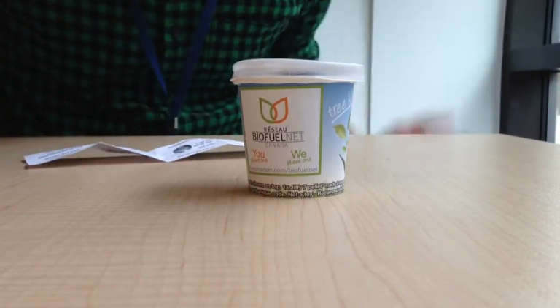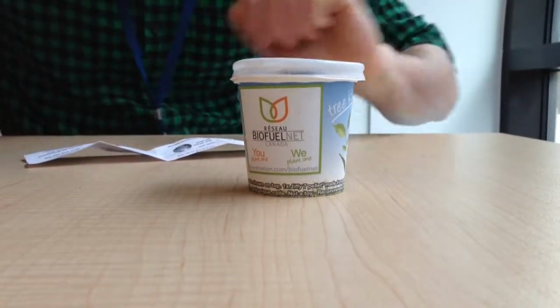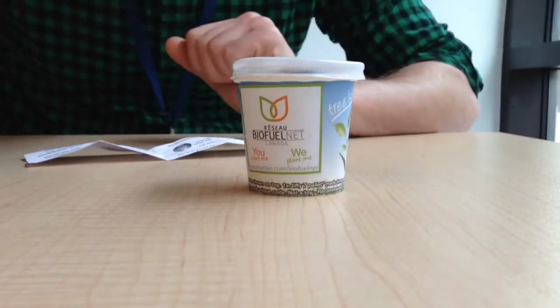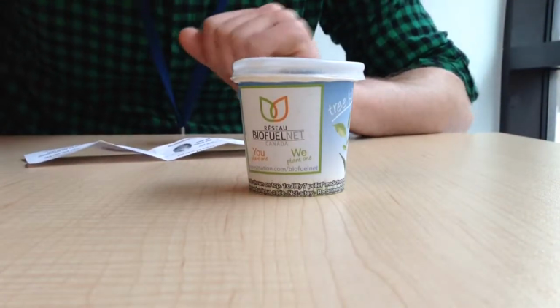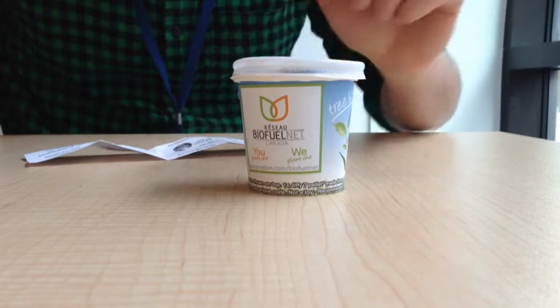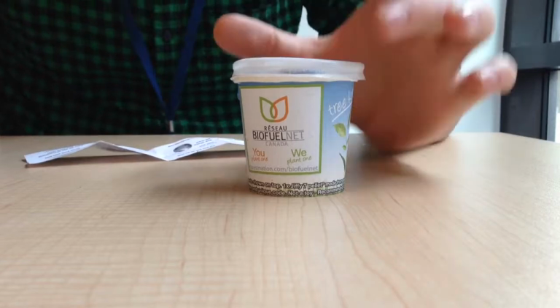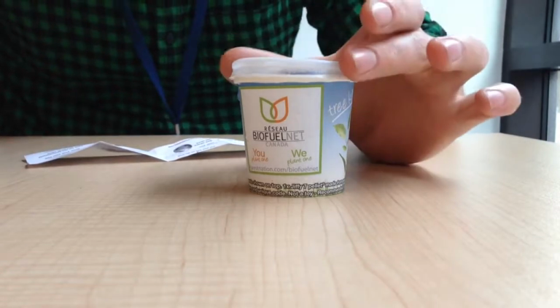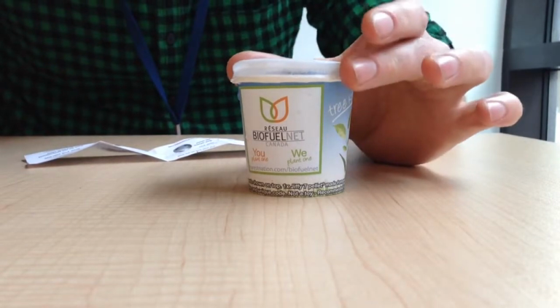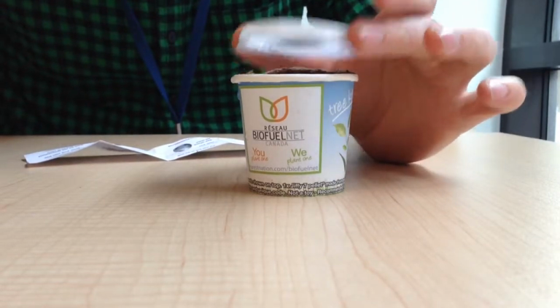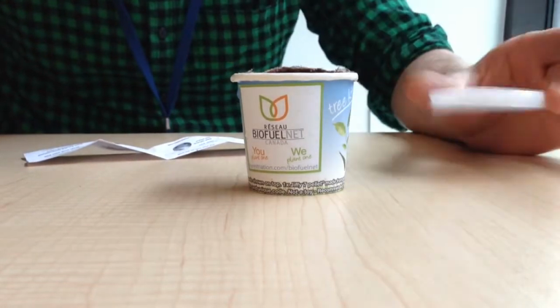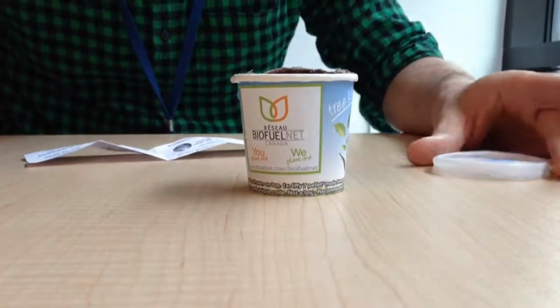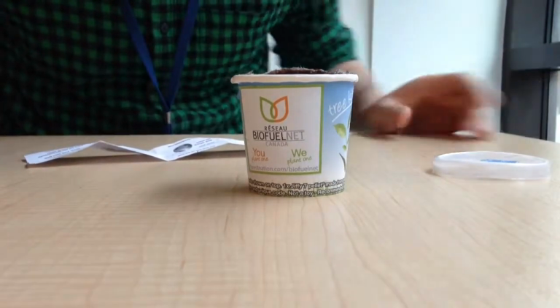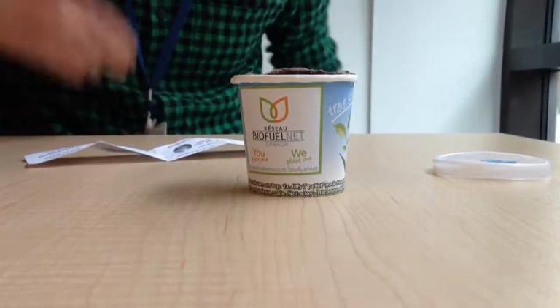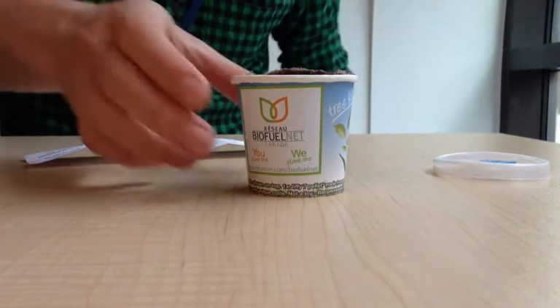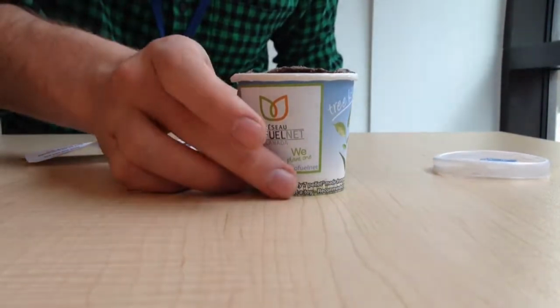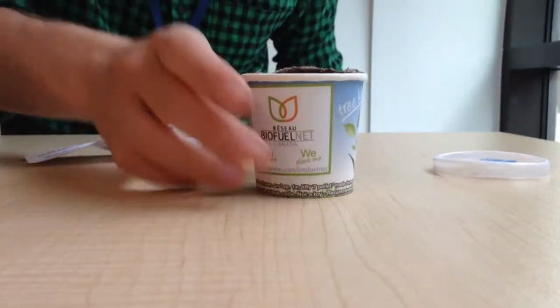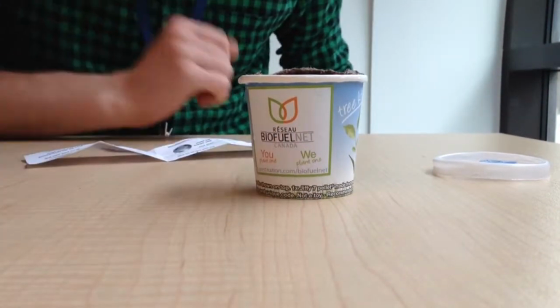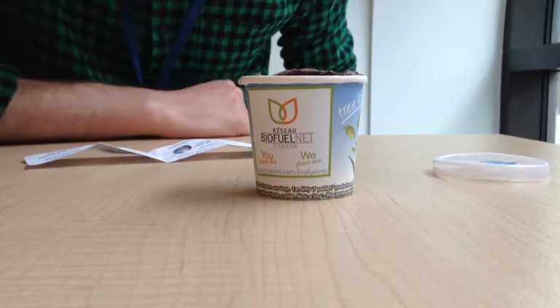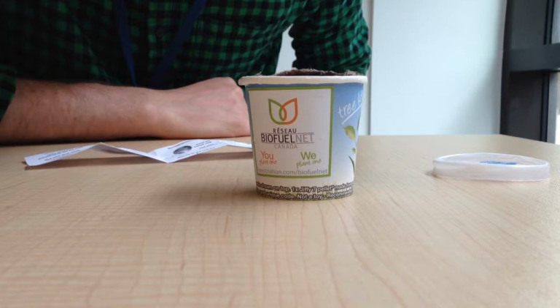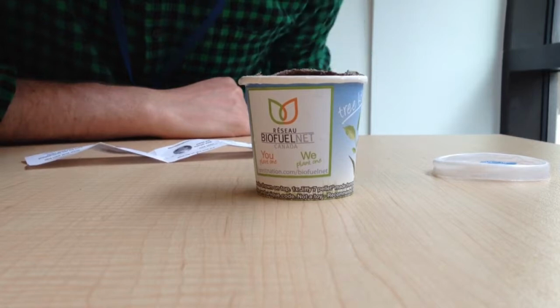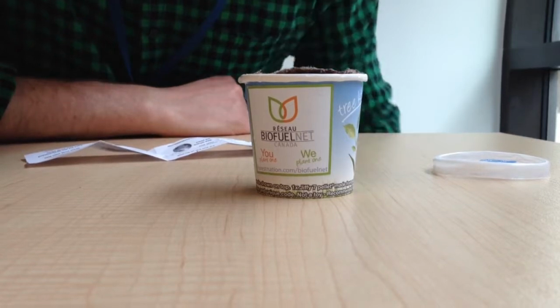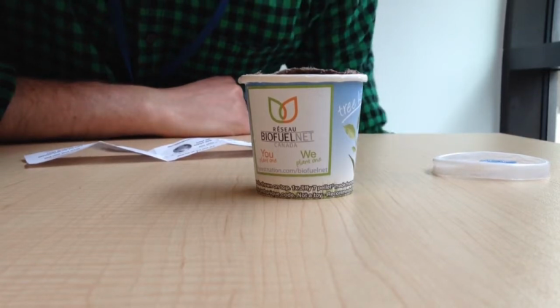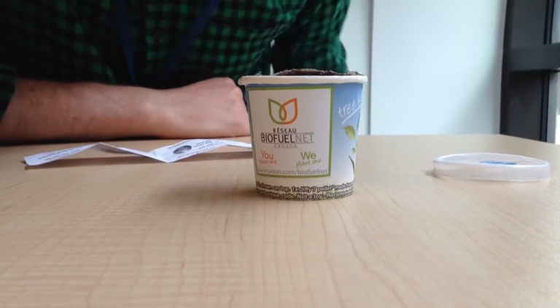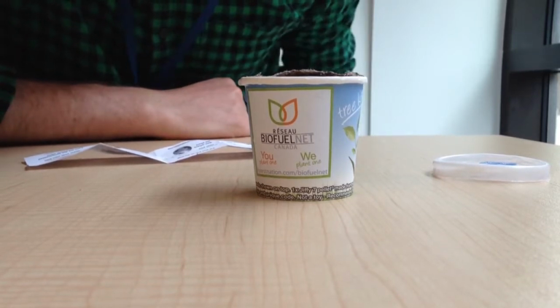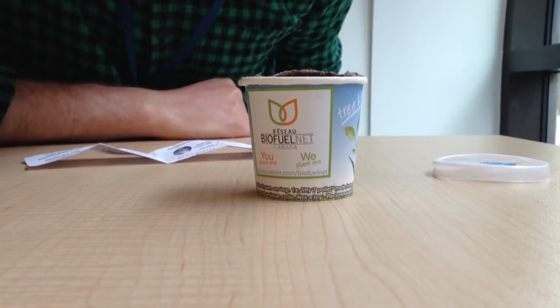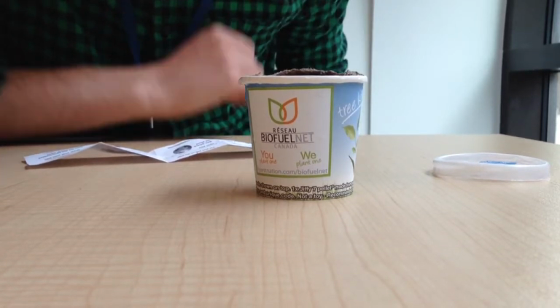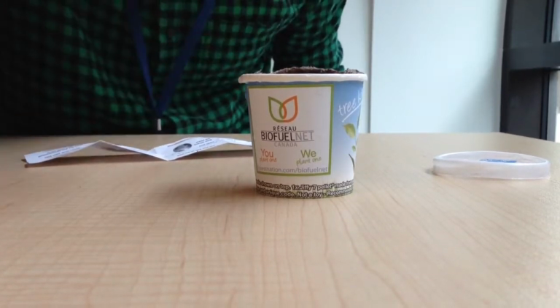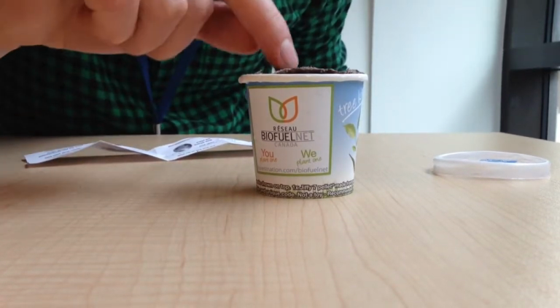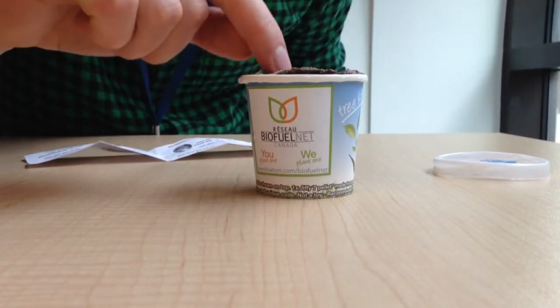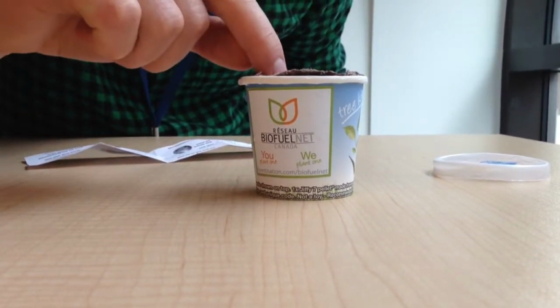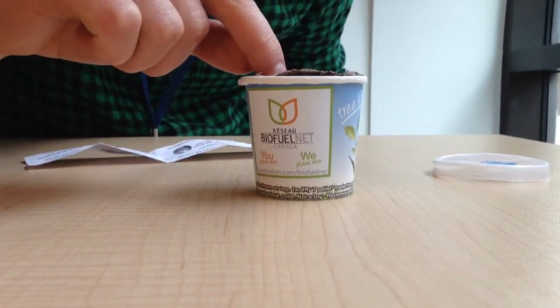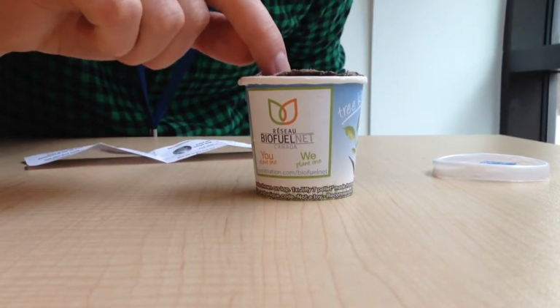Once it's sprouted, you're going to simply remove the lid, place it near a sunny area in your home, perhaps a window.